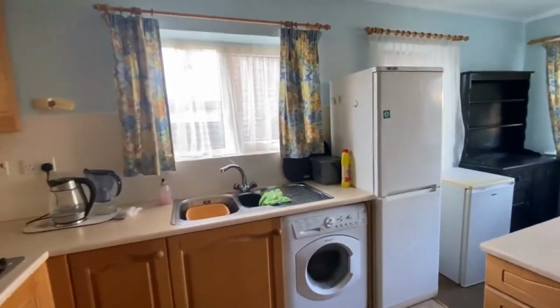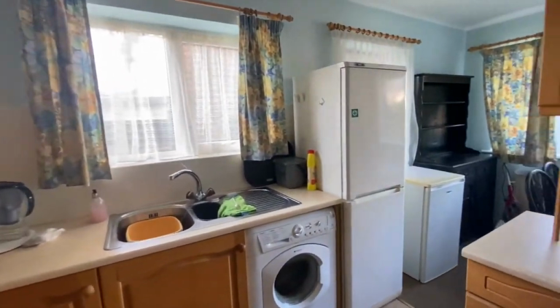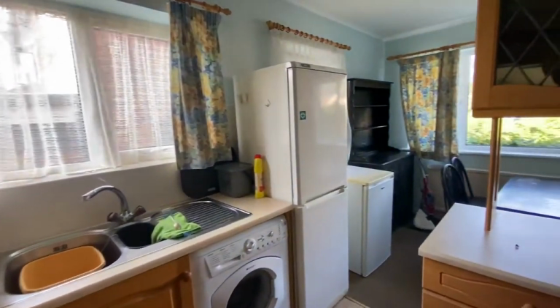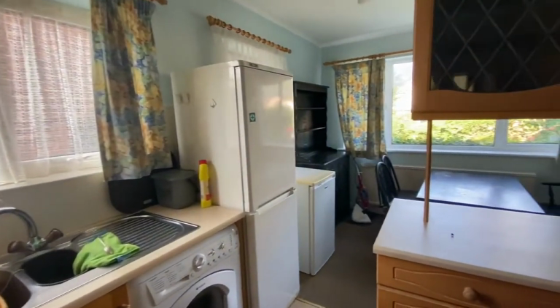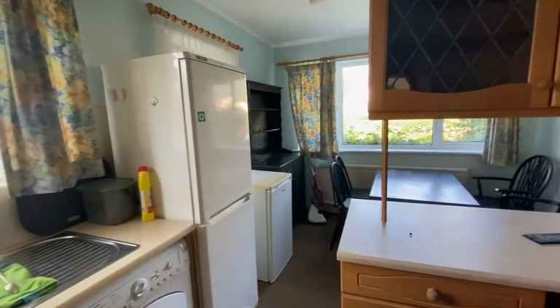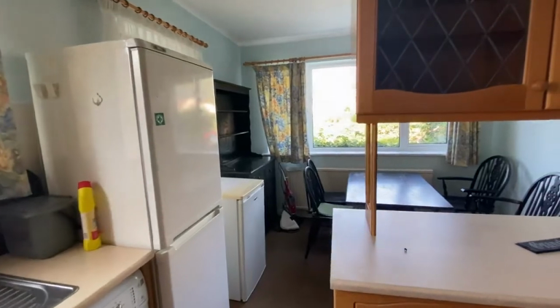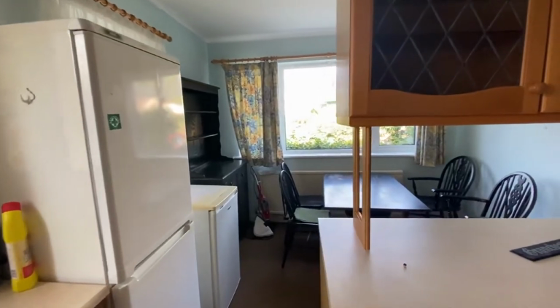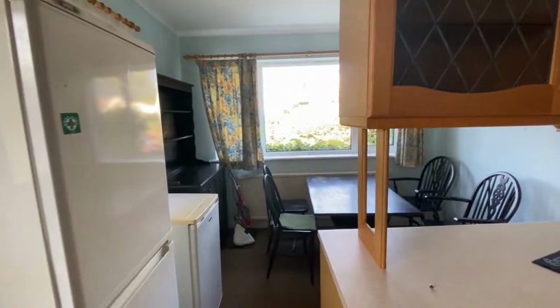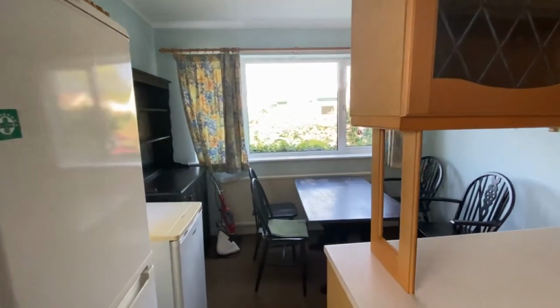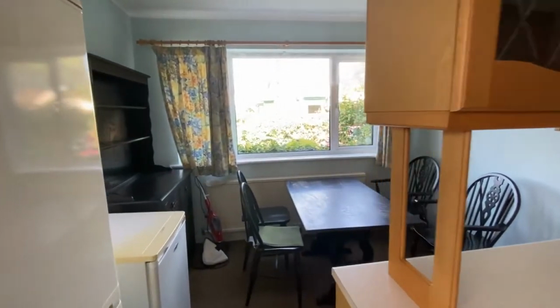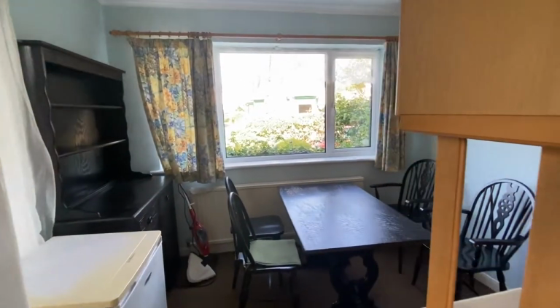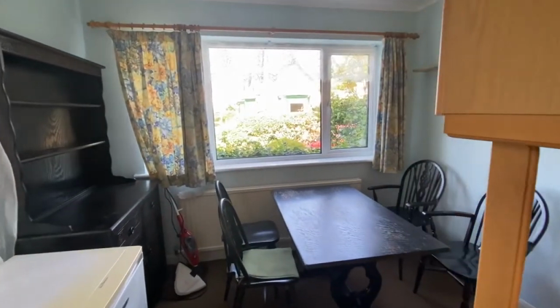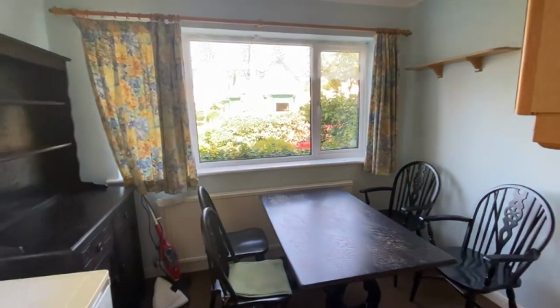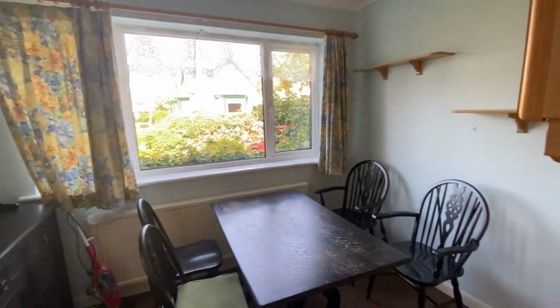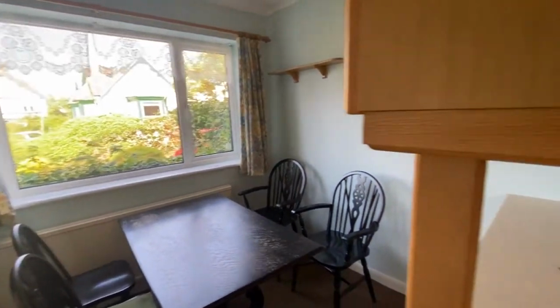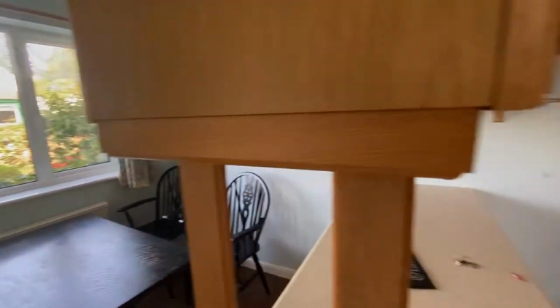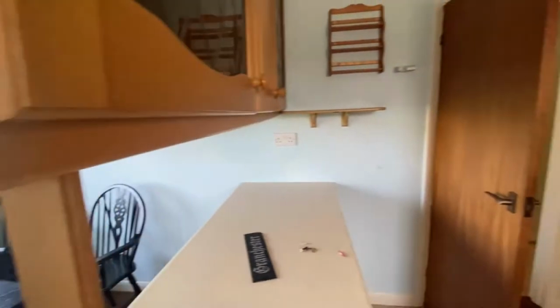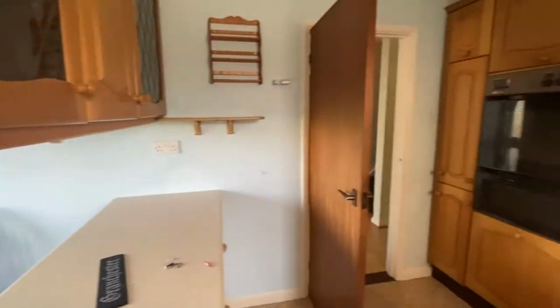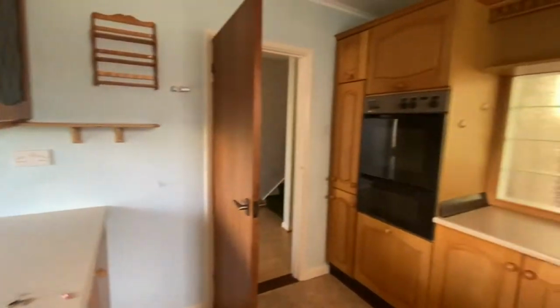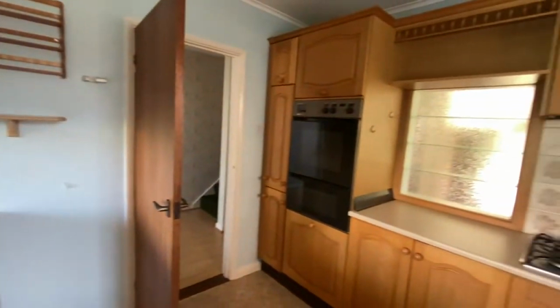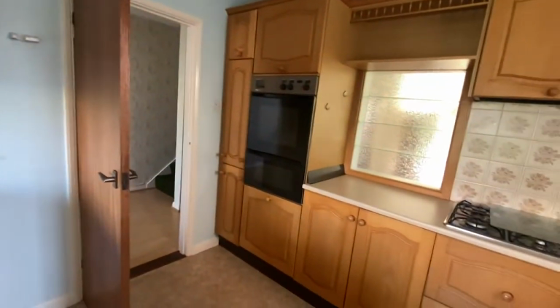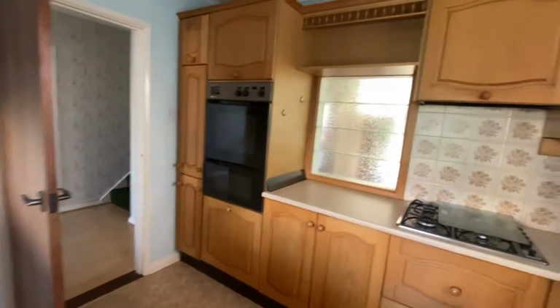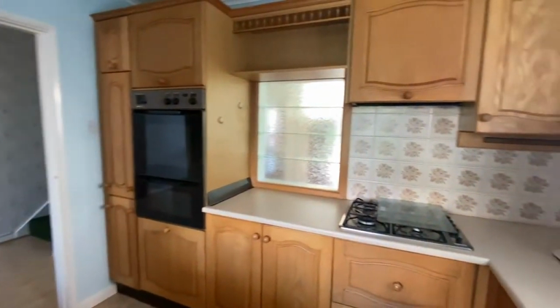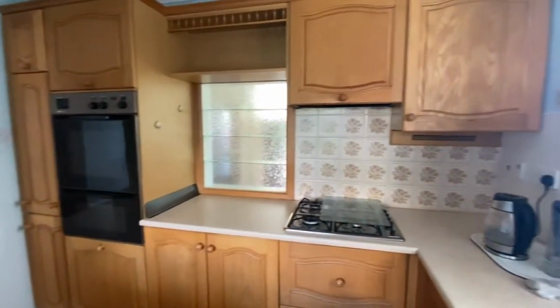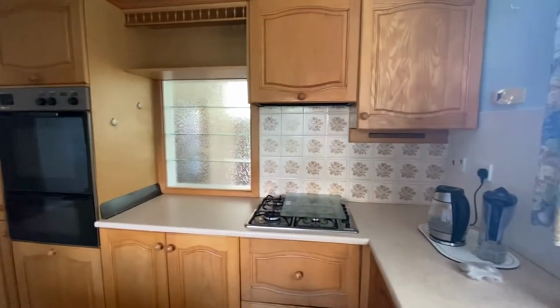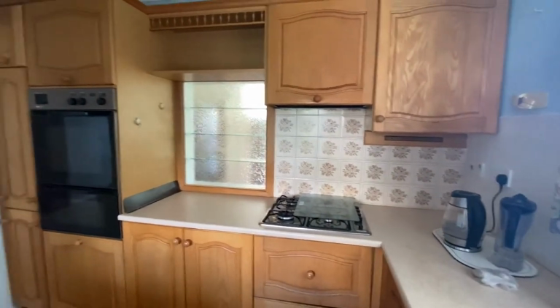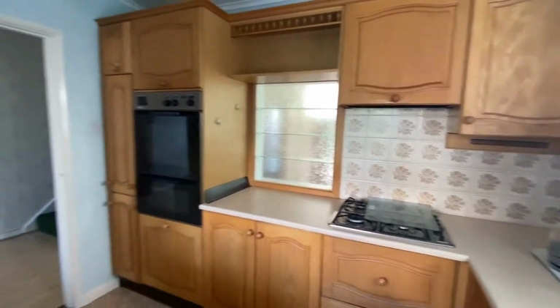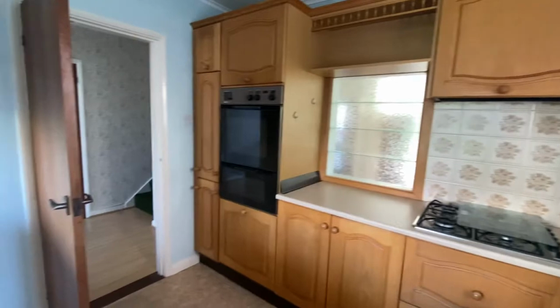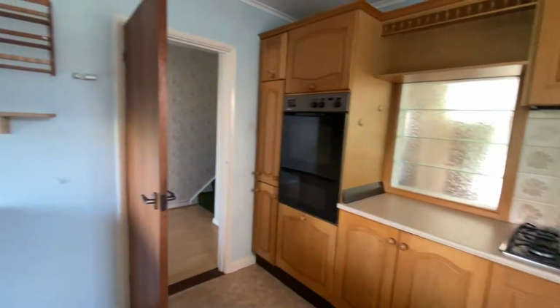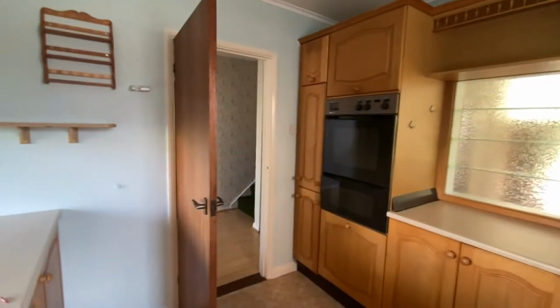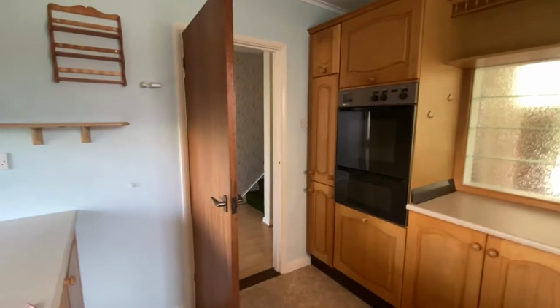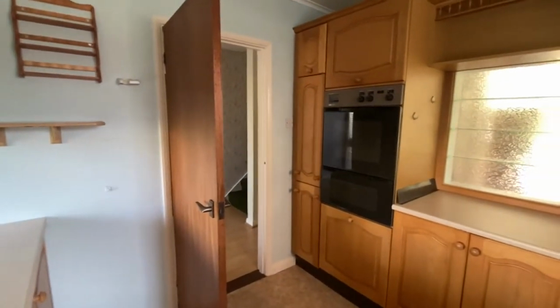We're going to come straight through in off the main entrance hallway space and find ourselves in the kitchen dining room here. You can see that the property is in need of a little bit of updating but gives you a wonderful opportunity to really create a wonderful family home.